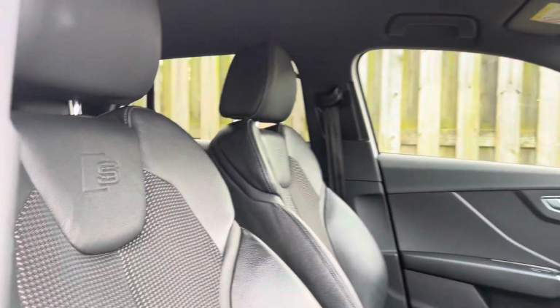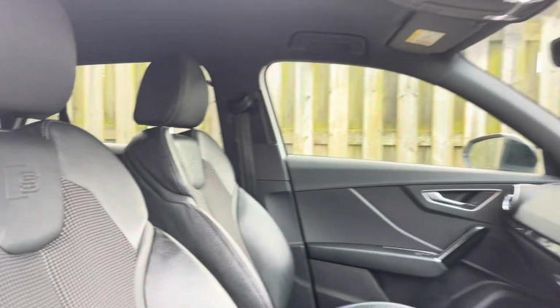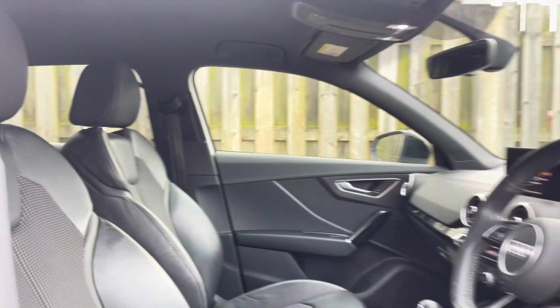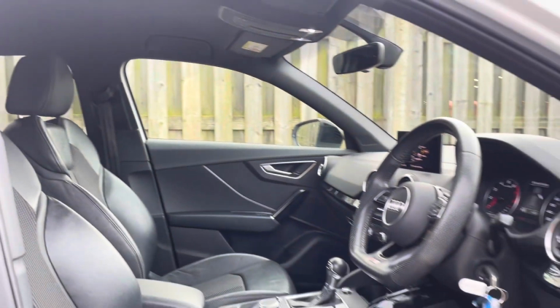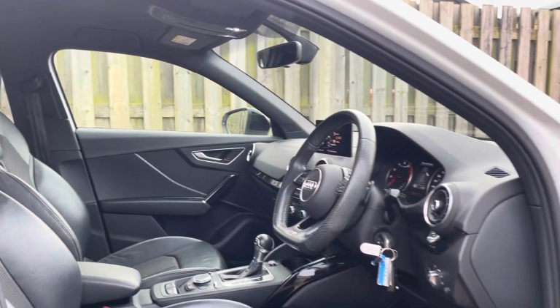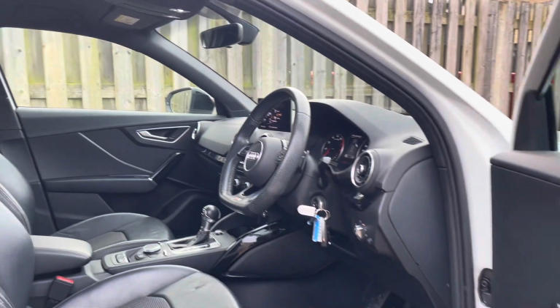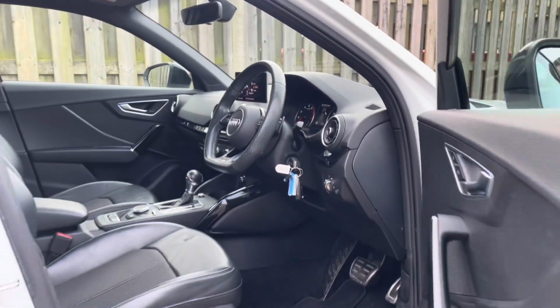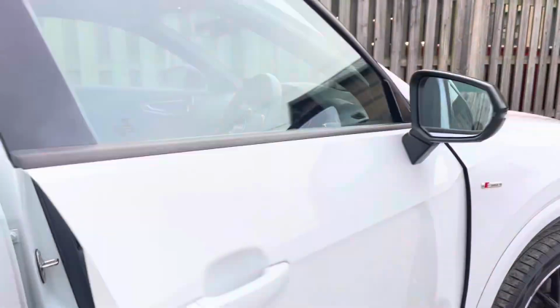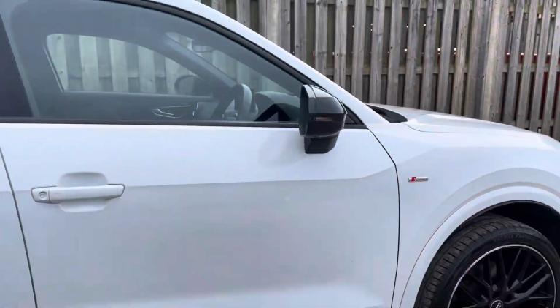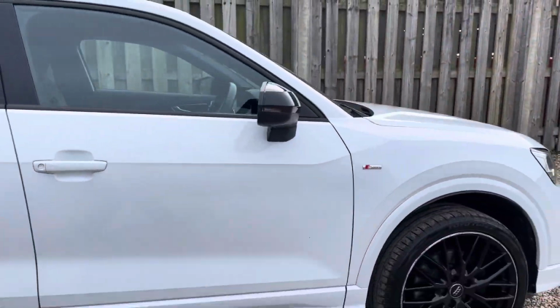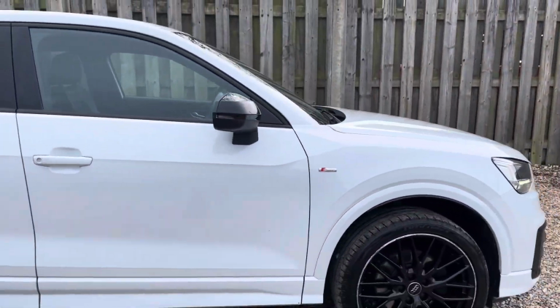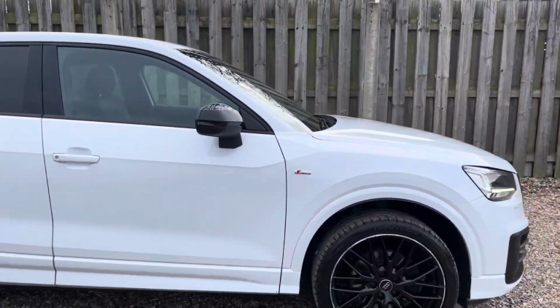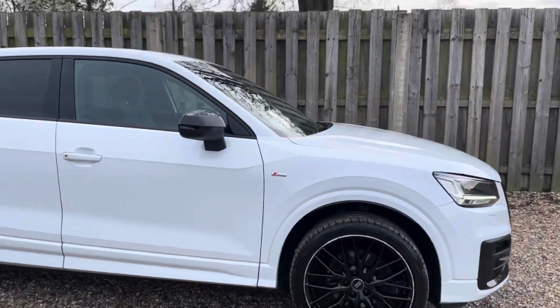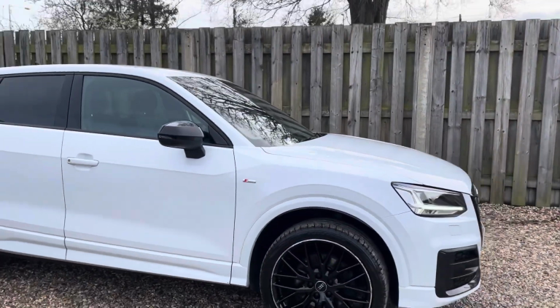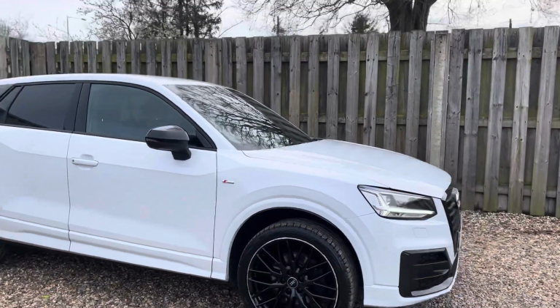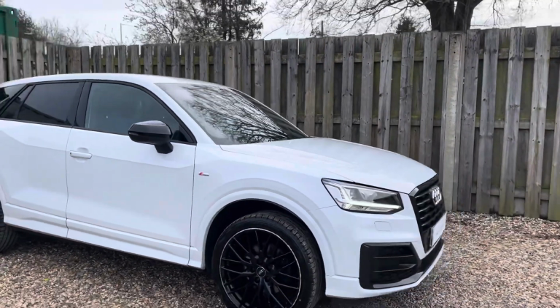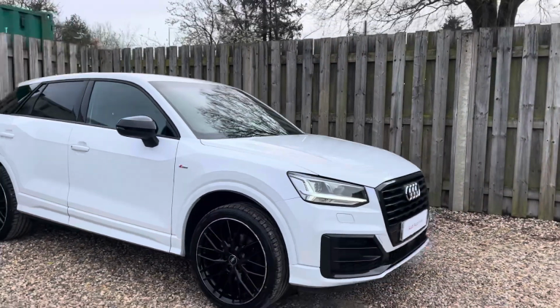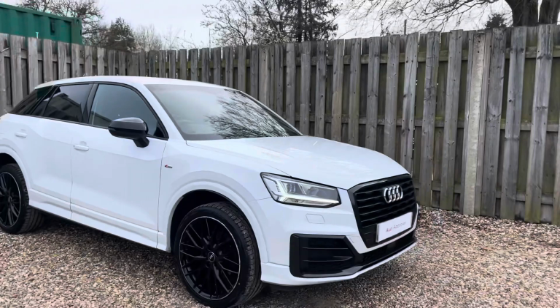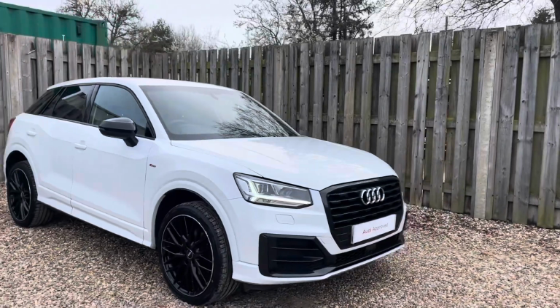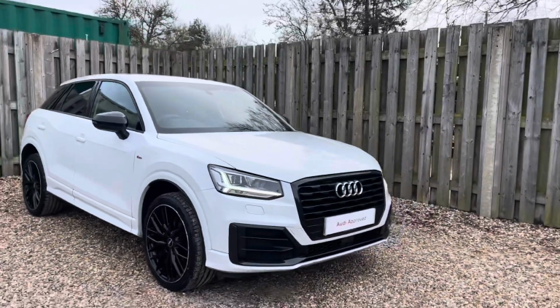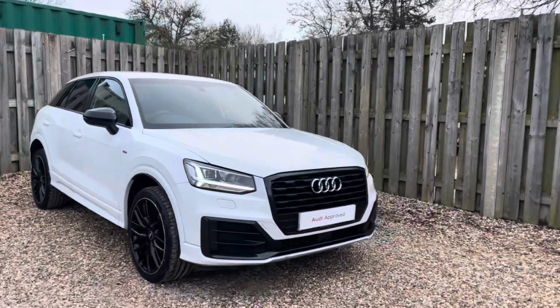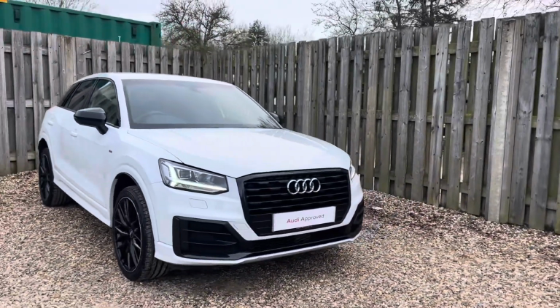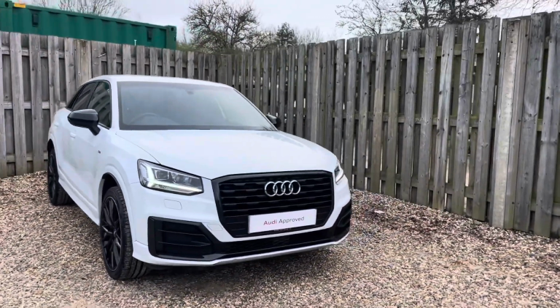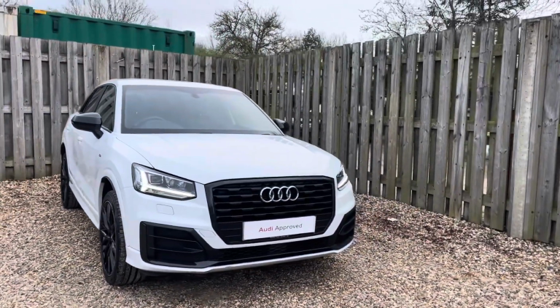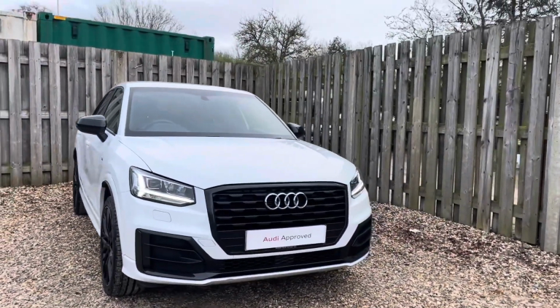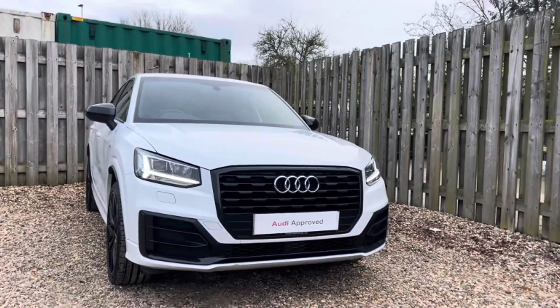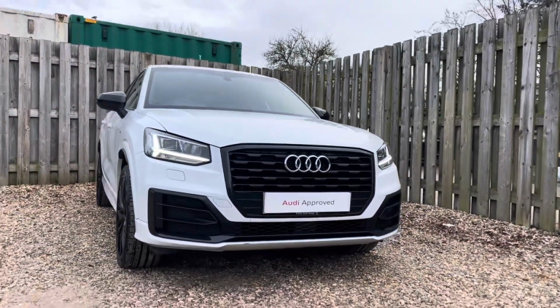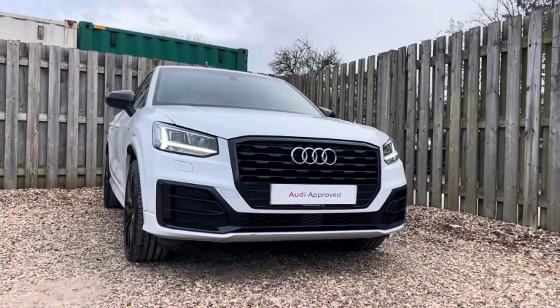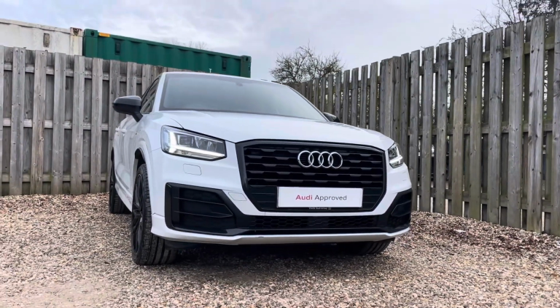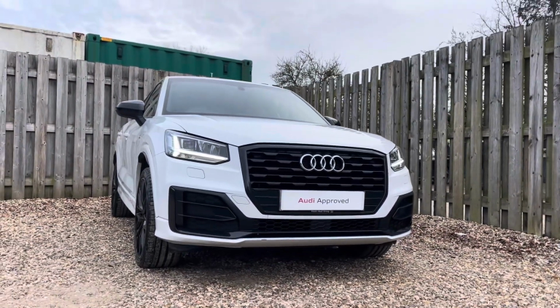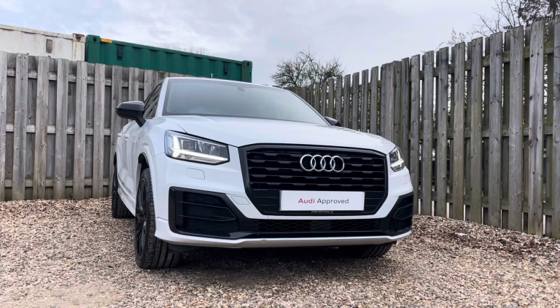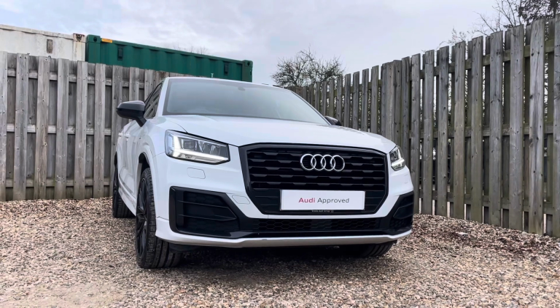Thank you for taking the interest in this stunning approved used Audi Q2 Black Edition. For more information please contact Cambridge Audi on 01223 414 181. We hope to hear from you soon.